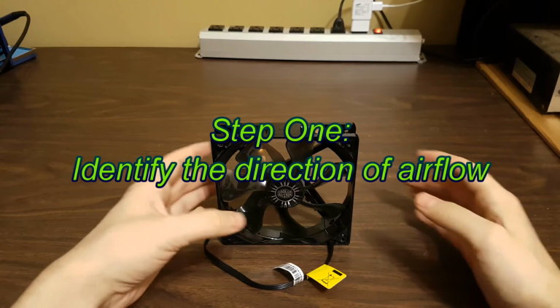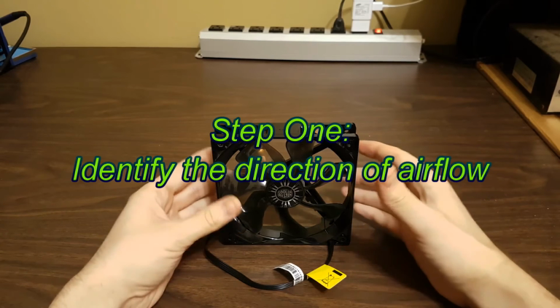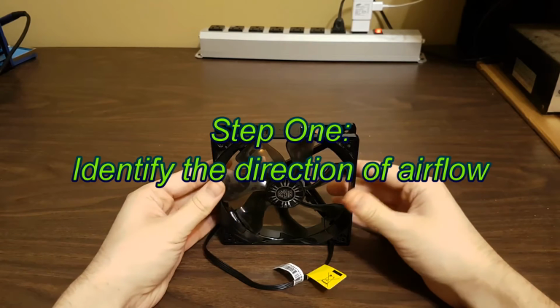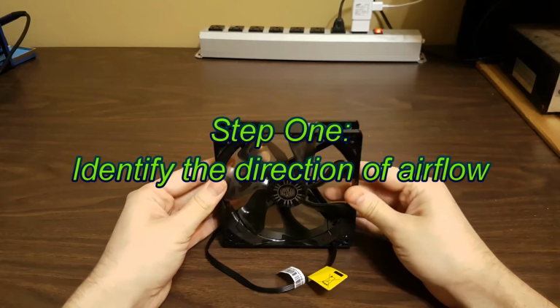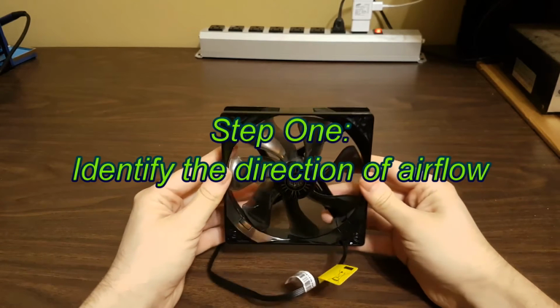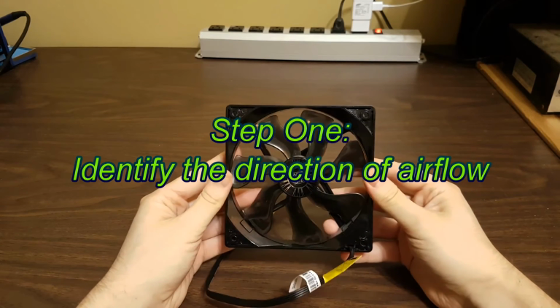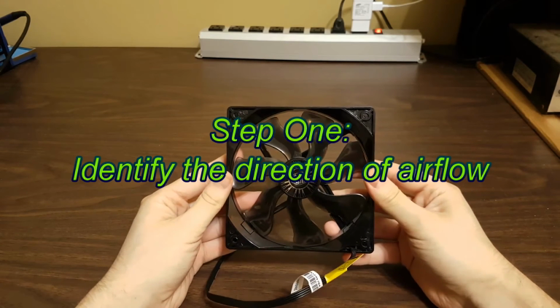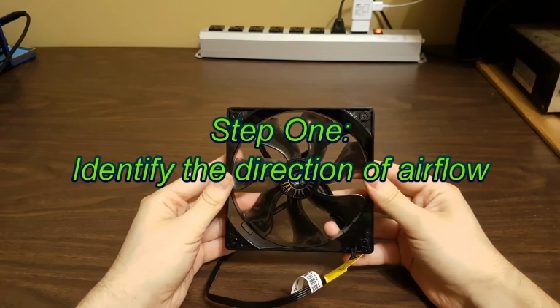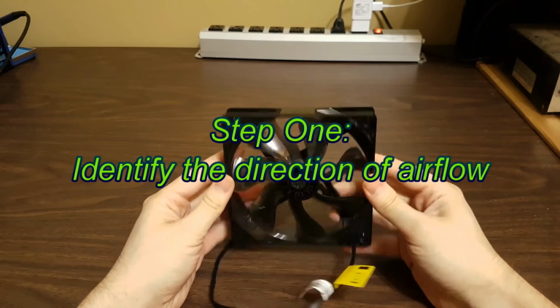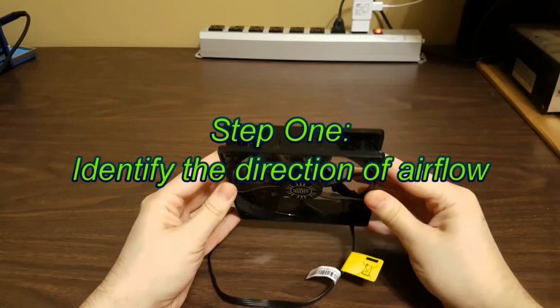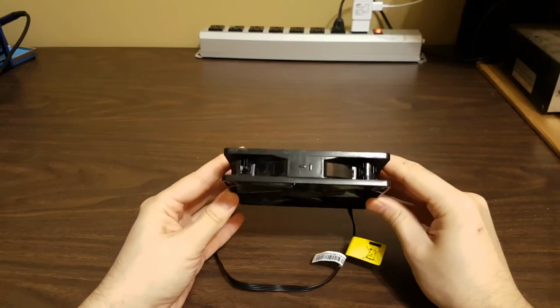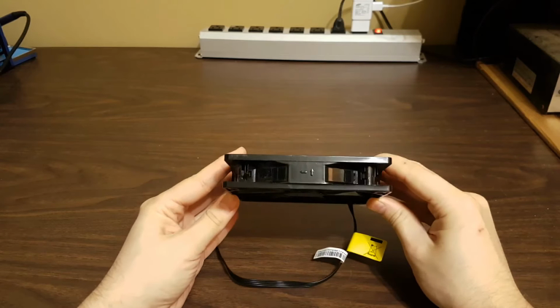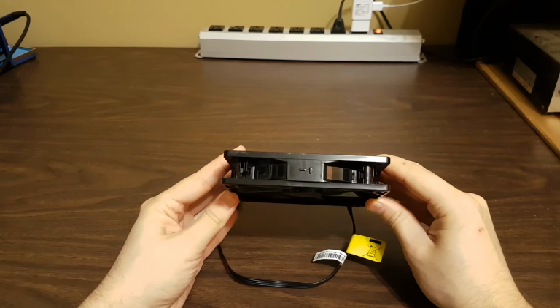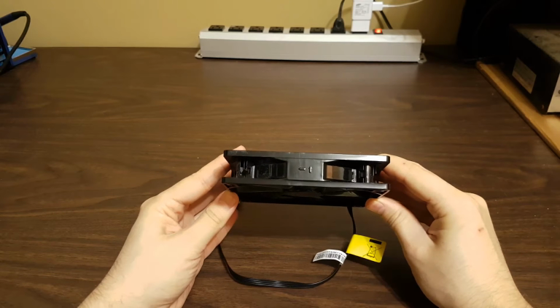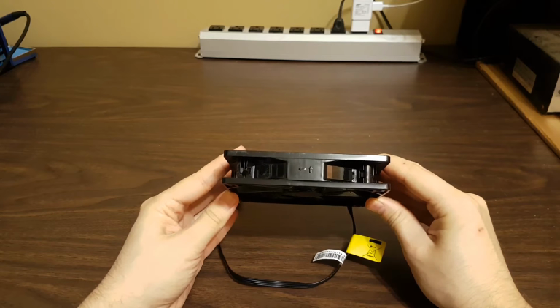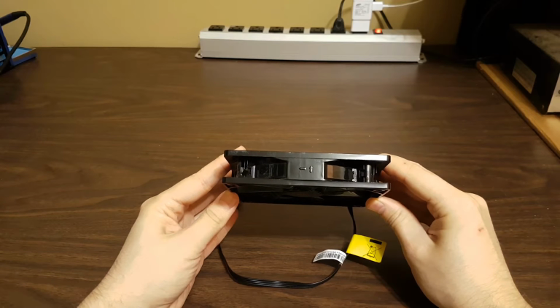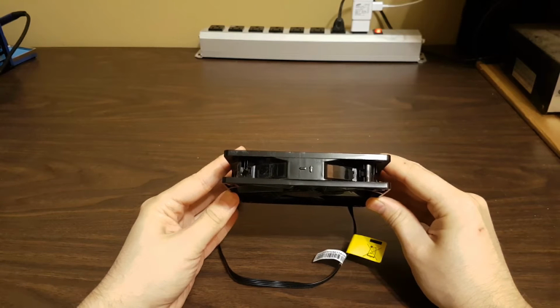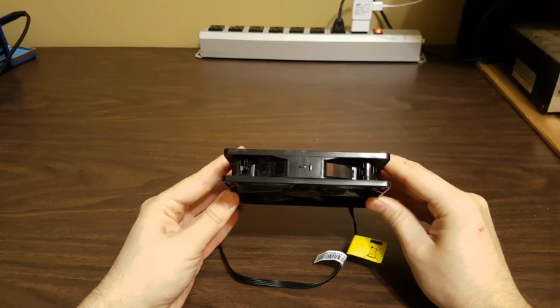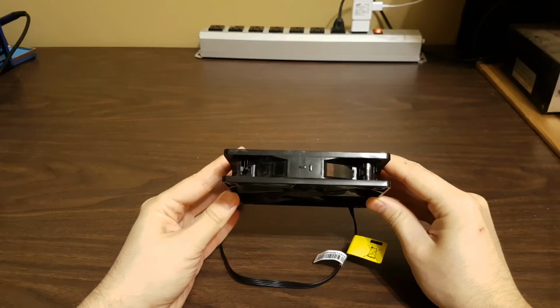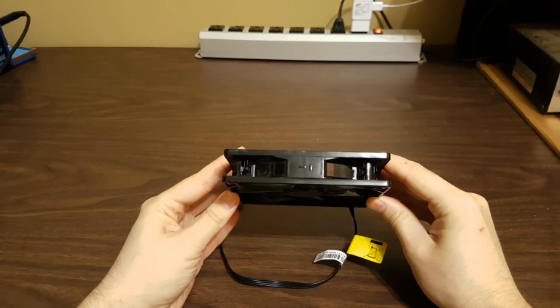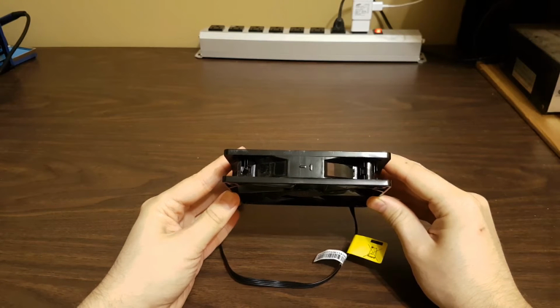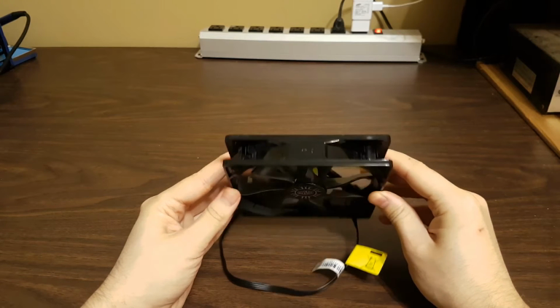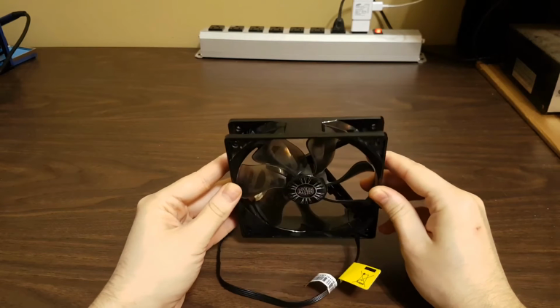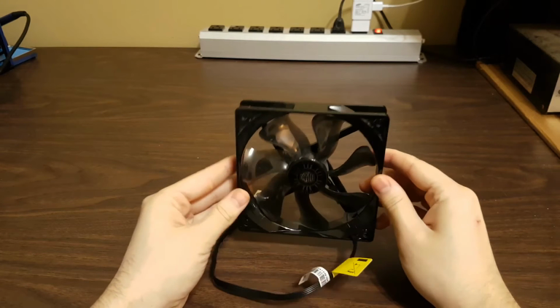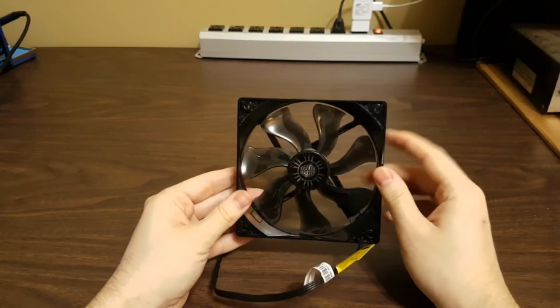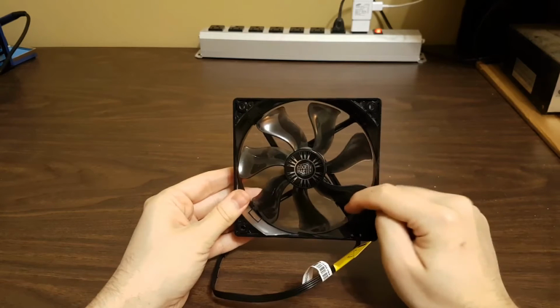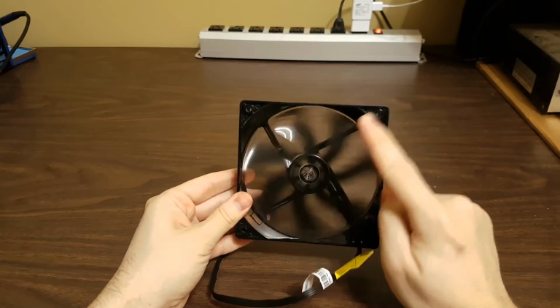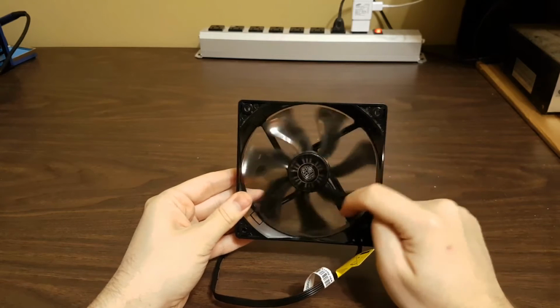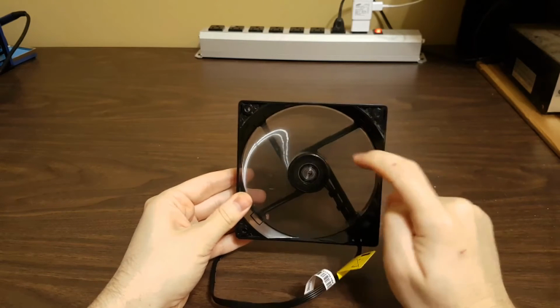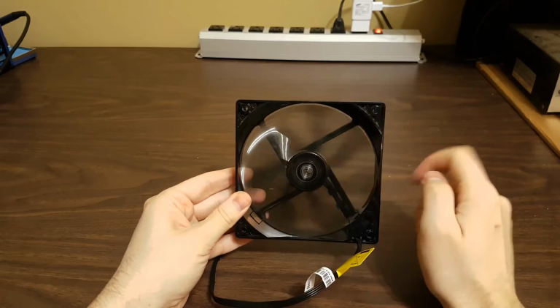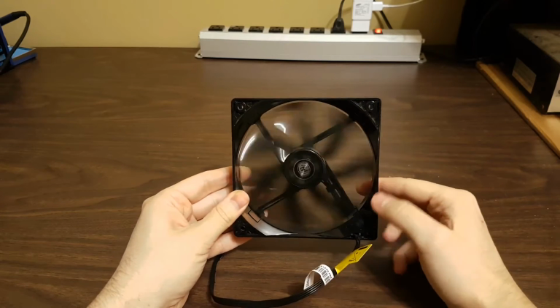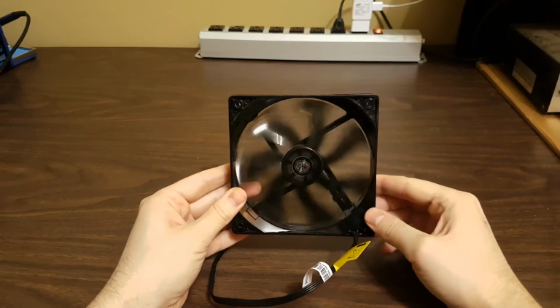Step 1: Identify the direction of airflow. On this particular fan, there are direction markings for airflow and fan rotation. This fan will spin counterclockwise, and the air will exhaust through the rear.